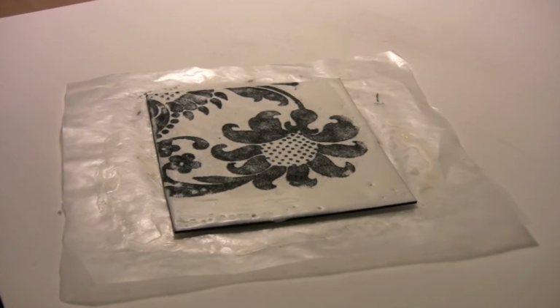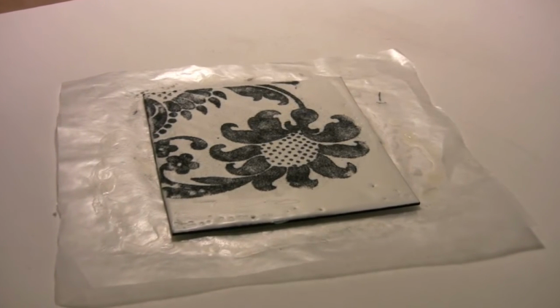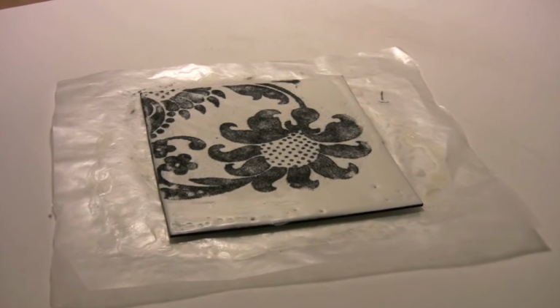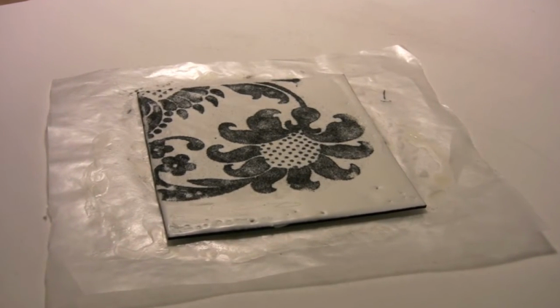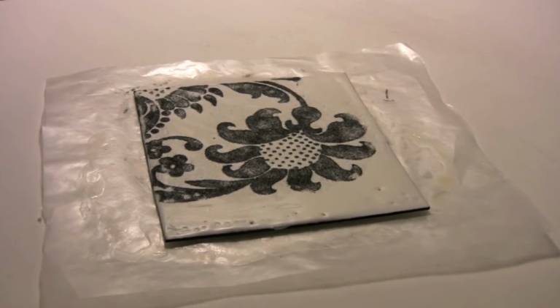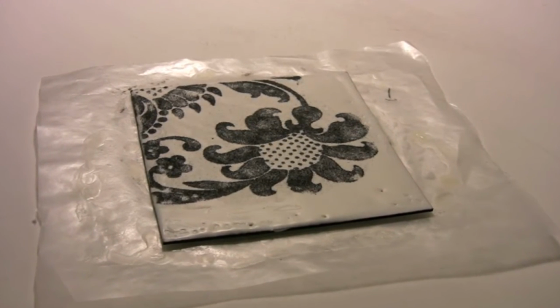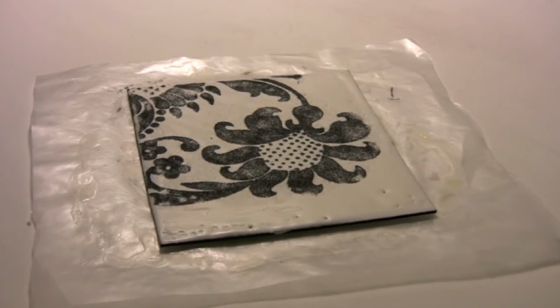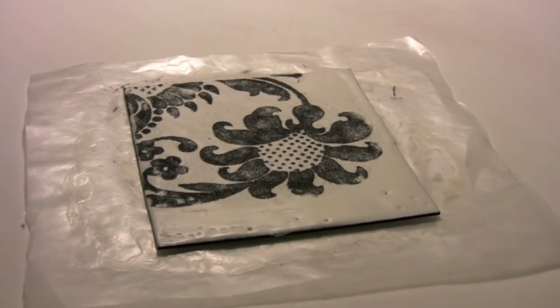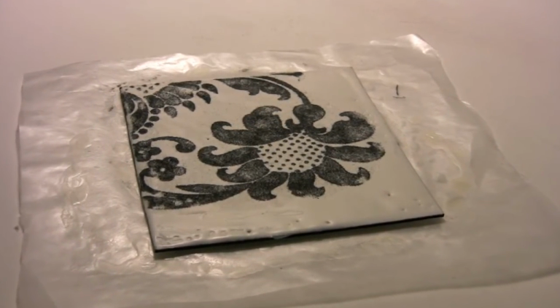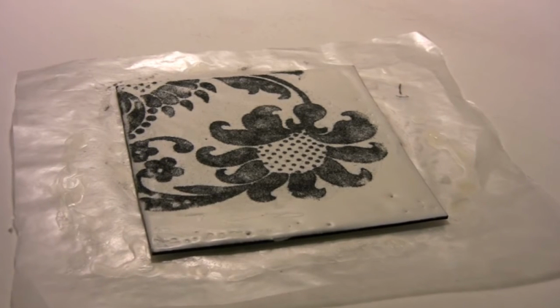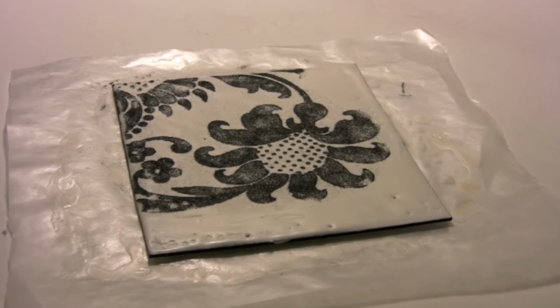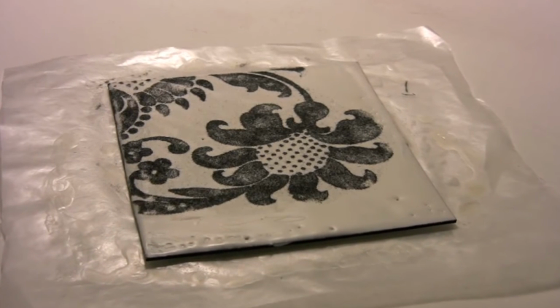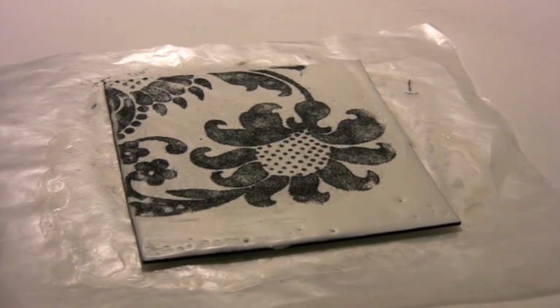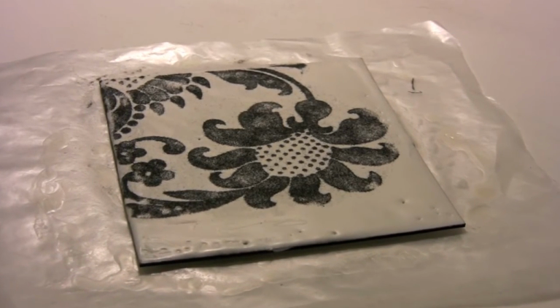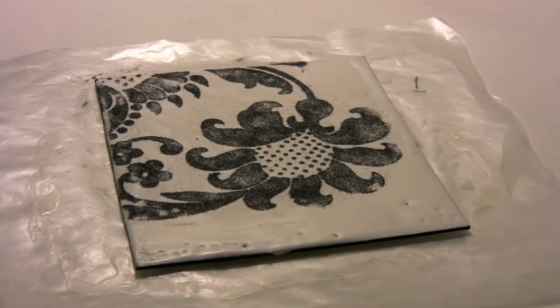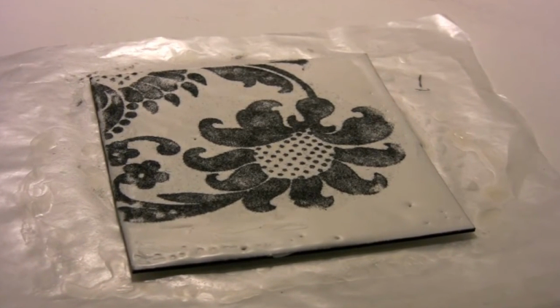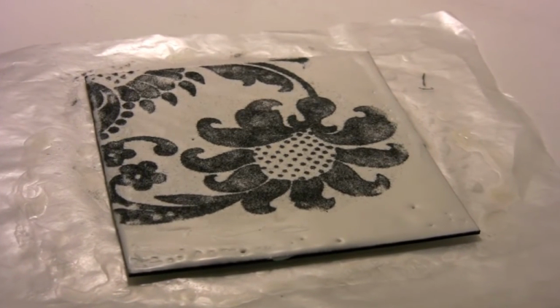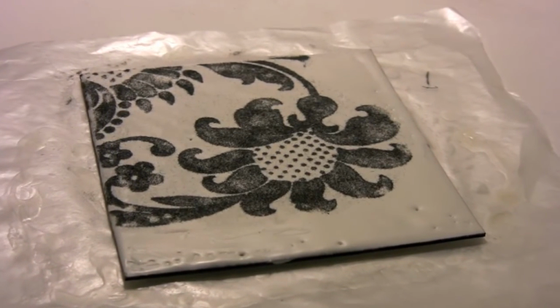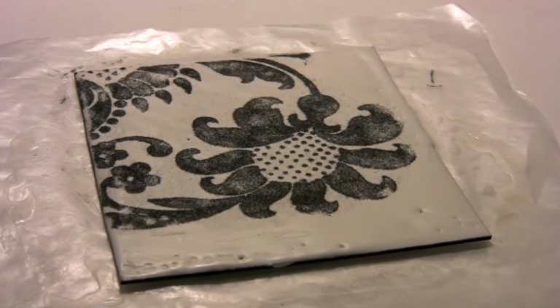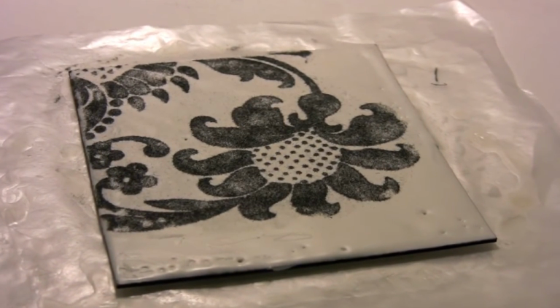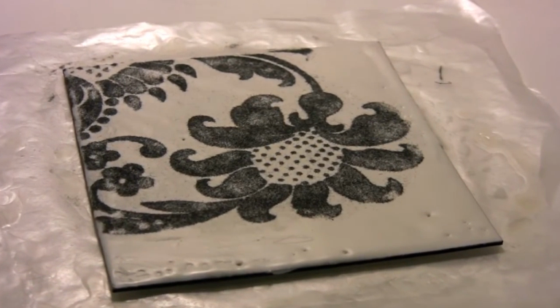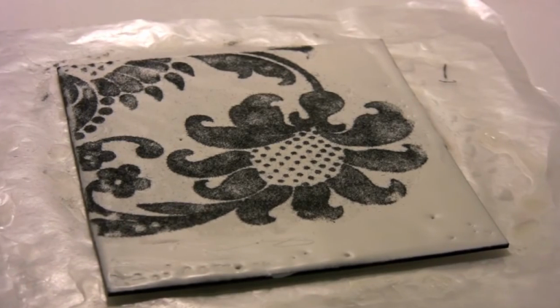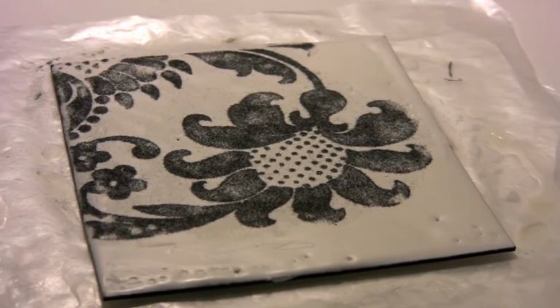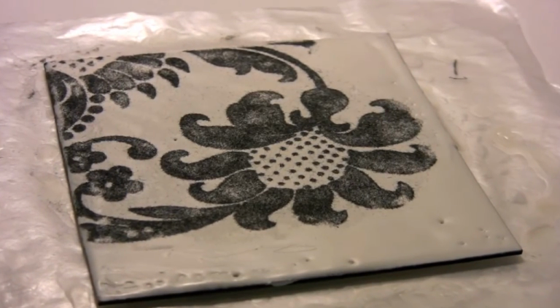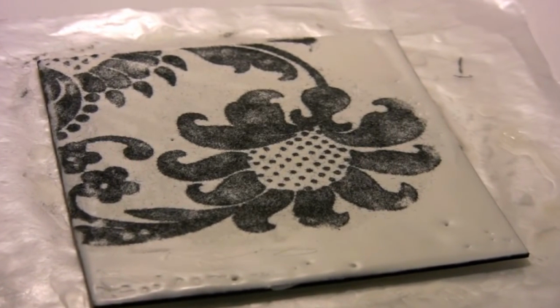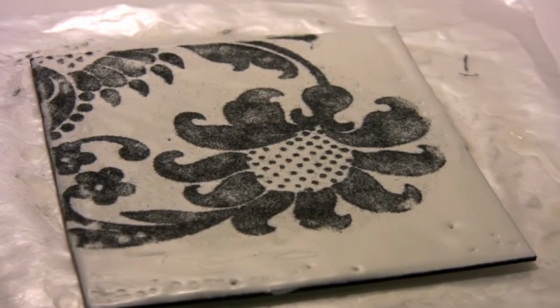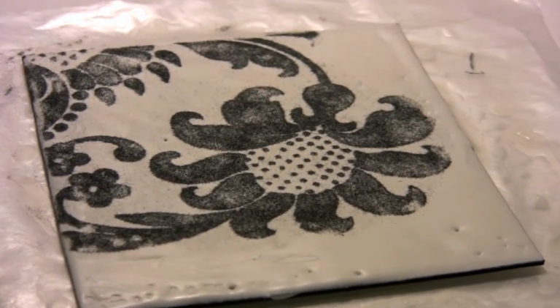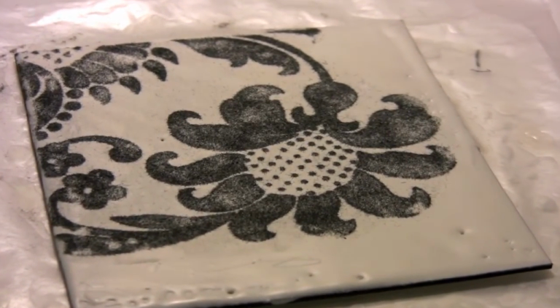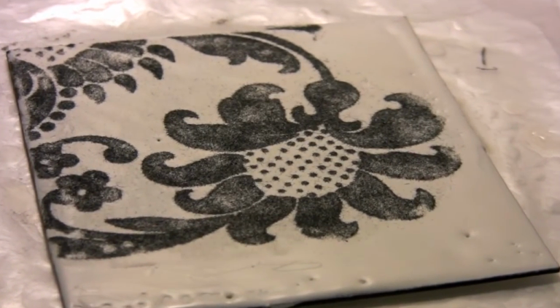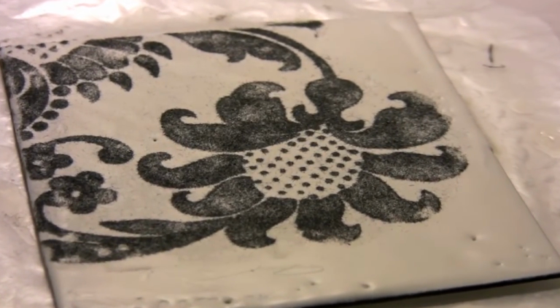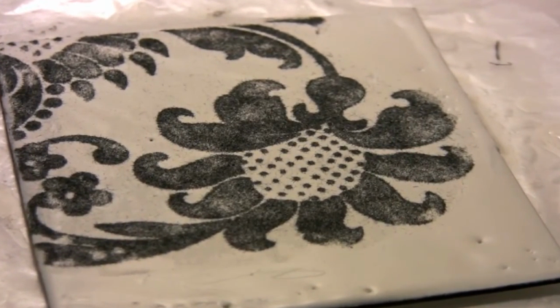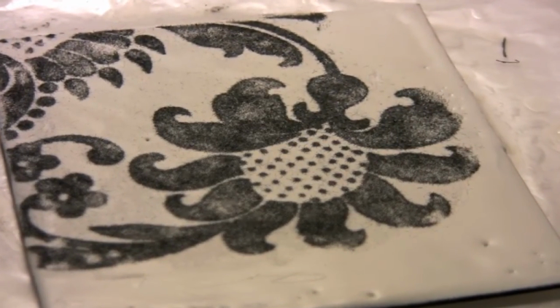As we're zooming in here with the camera, you can see that you can get very fine details — small lines, little dots like we've got here — and also broad patterns and shapes. This creates a nice surface that you can further develop and build up with color, pattern, and texture.